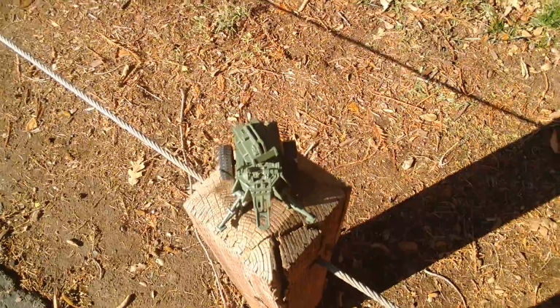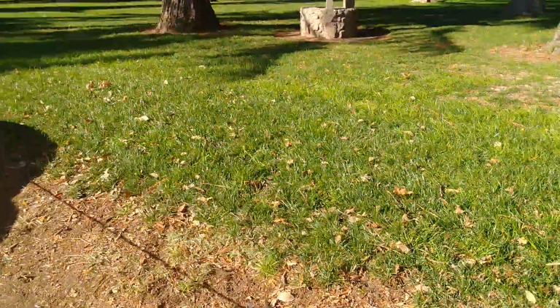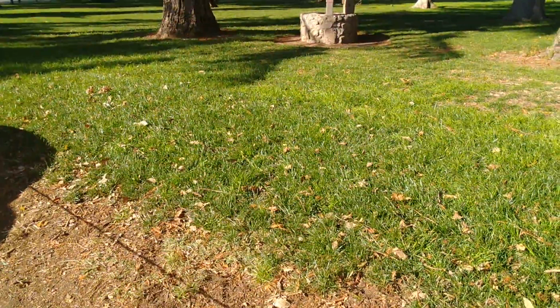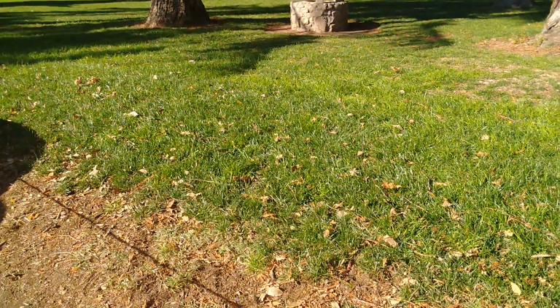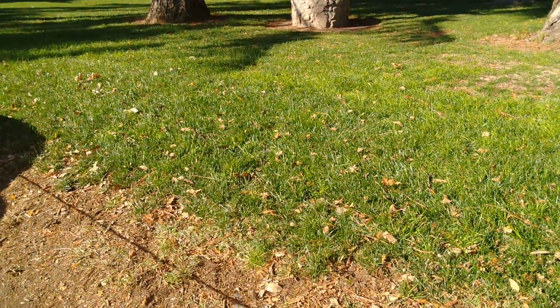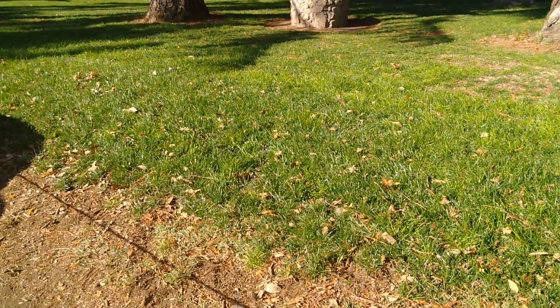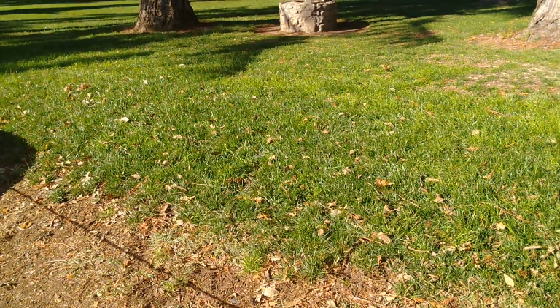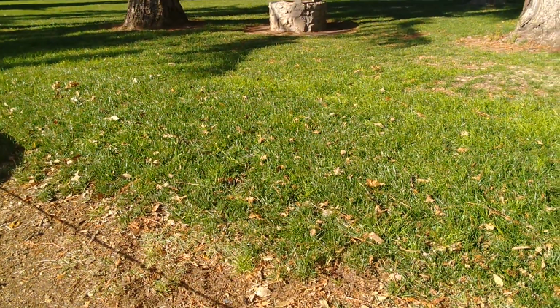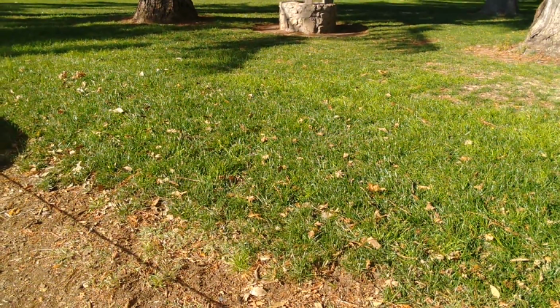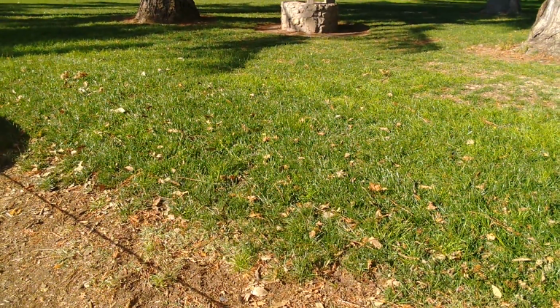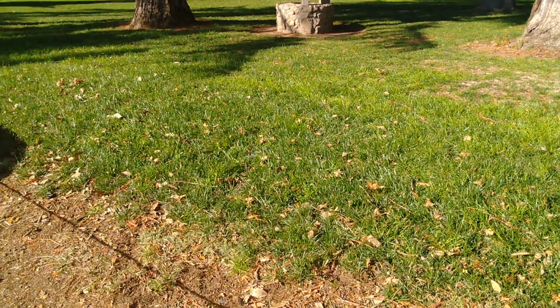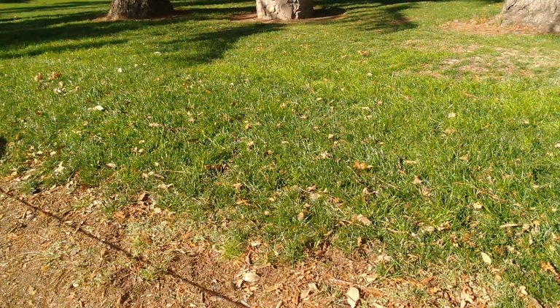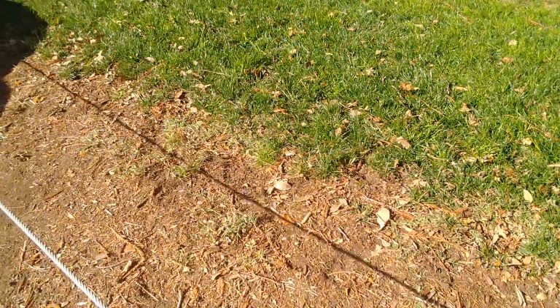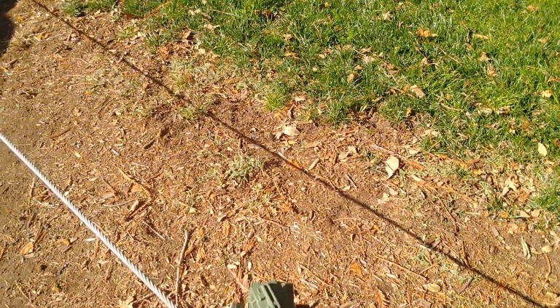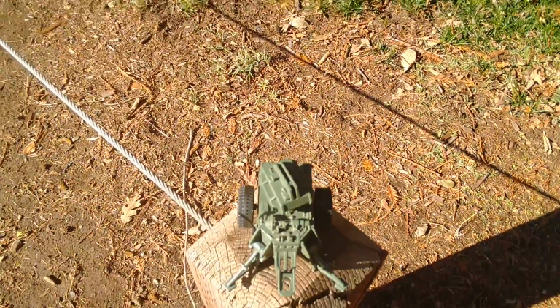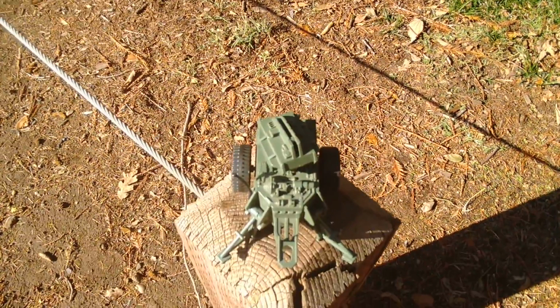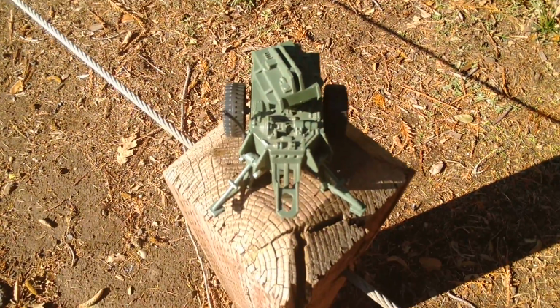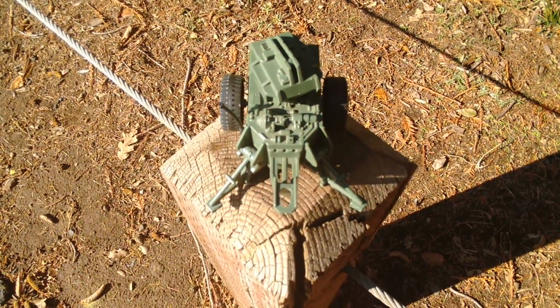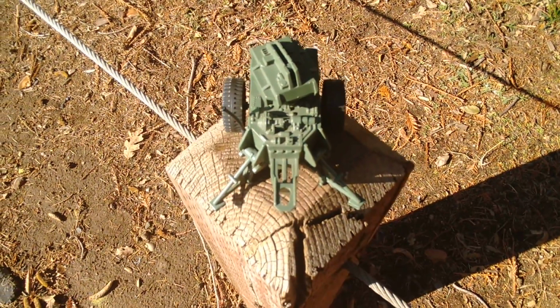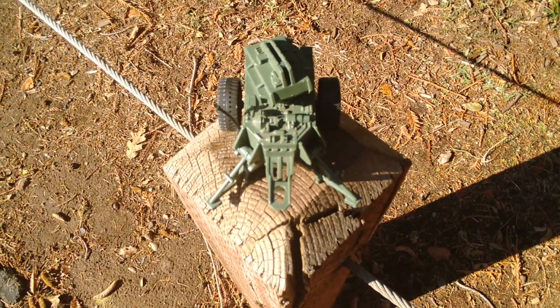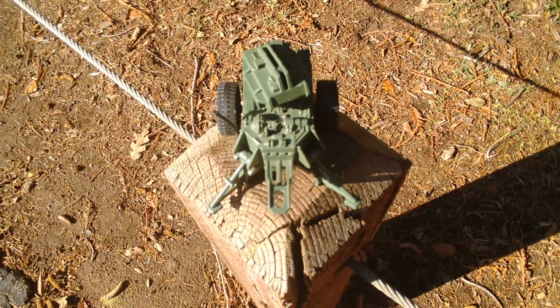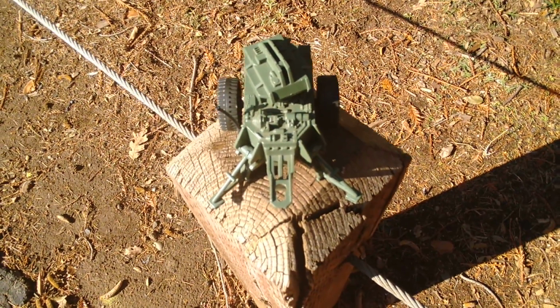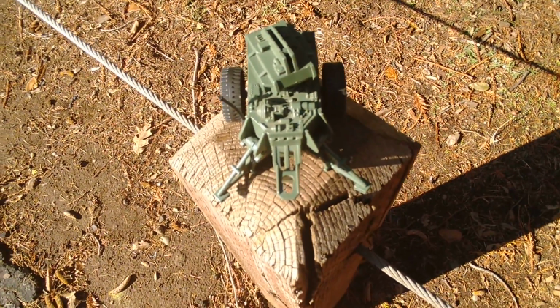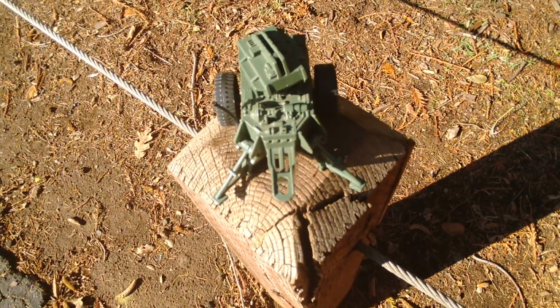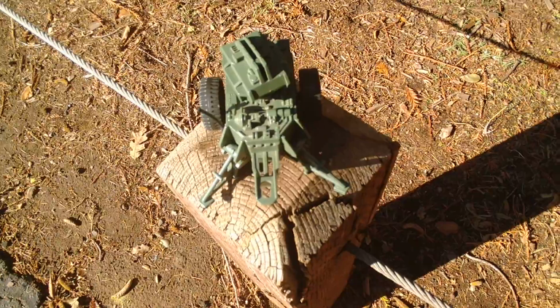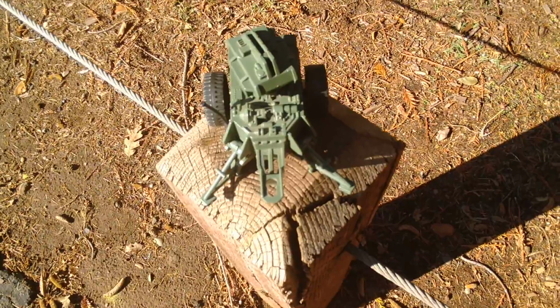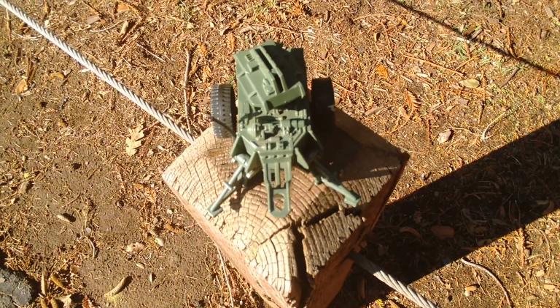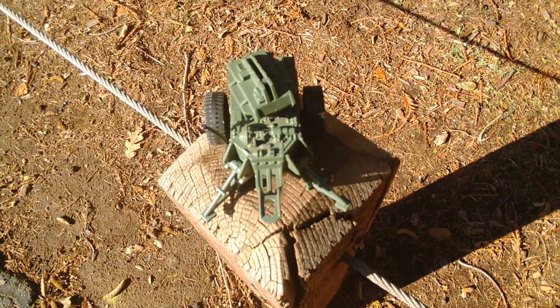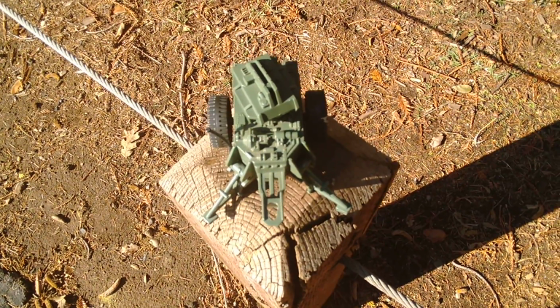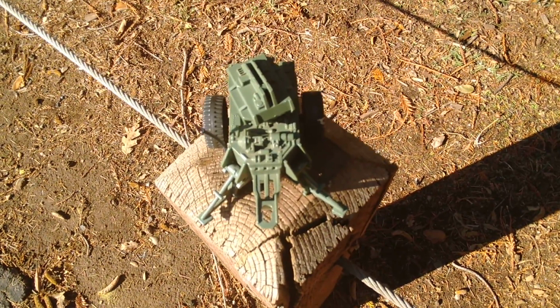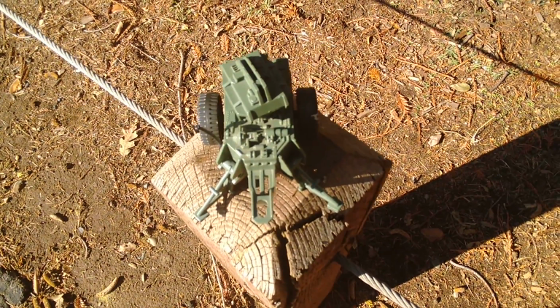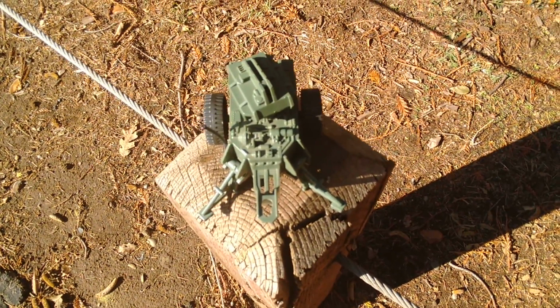Hello everybody and welcome to the Vipers Pit. I'm your host PitViper327, and here we are once again with a work-in-progress custom that I'm working on — the MMS, which is the Mobile Missile System by G.I. Joe, produced back in 1982.